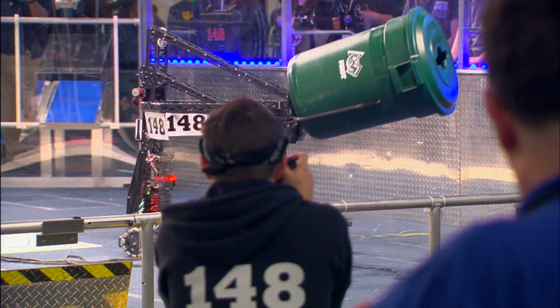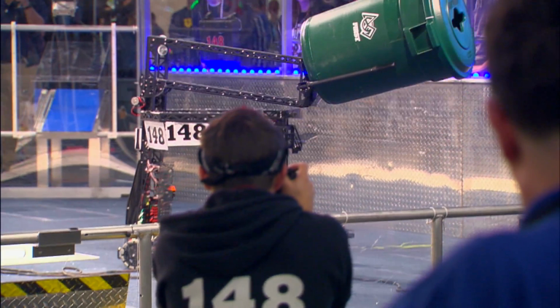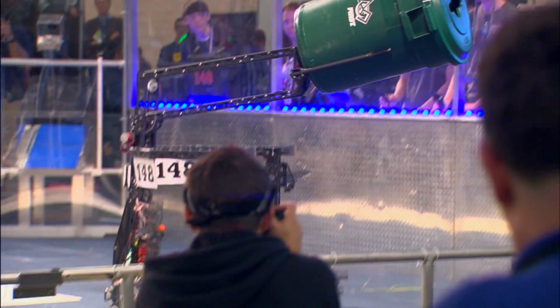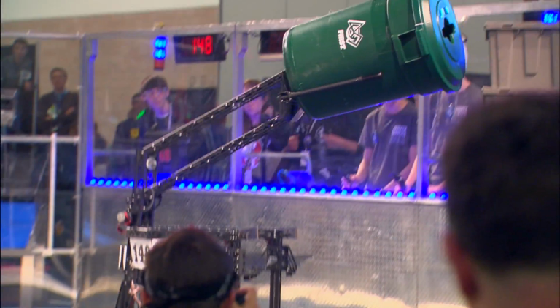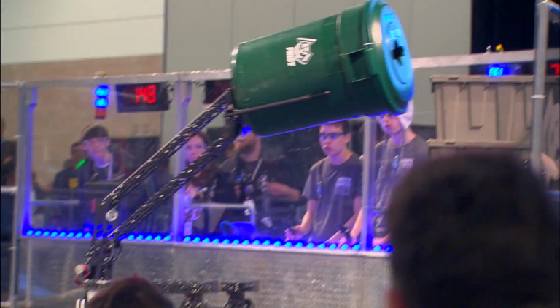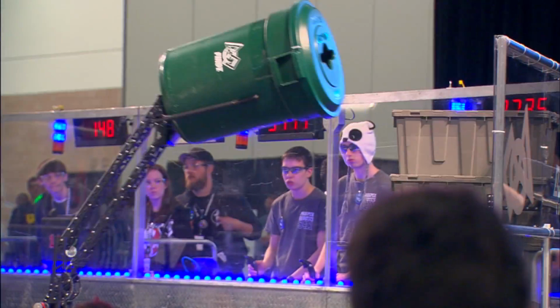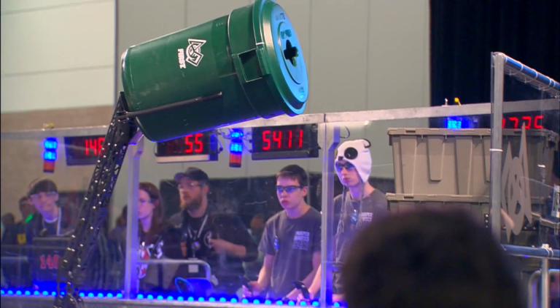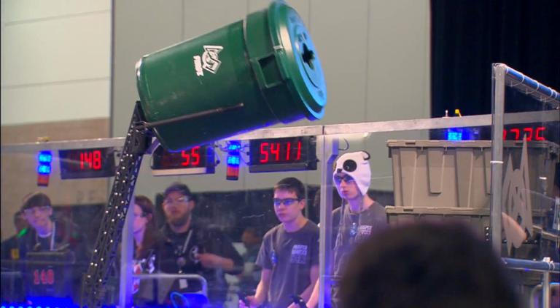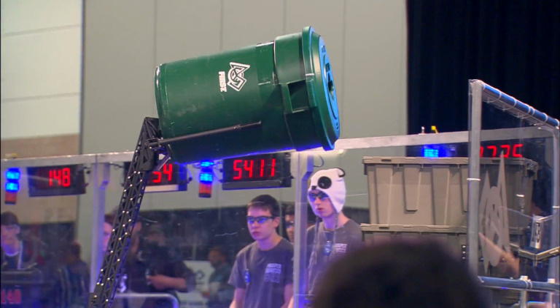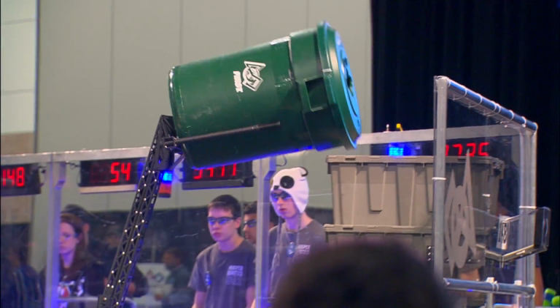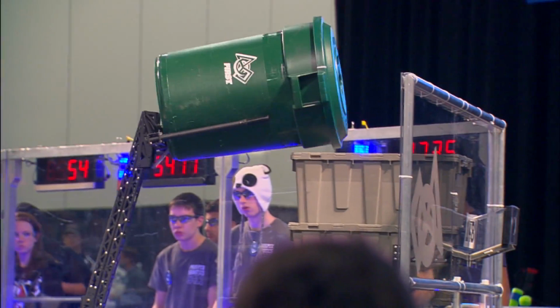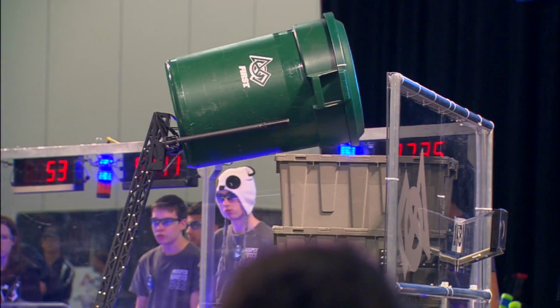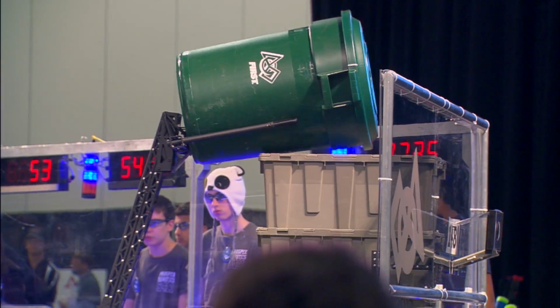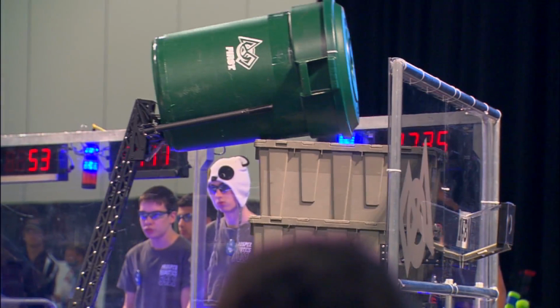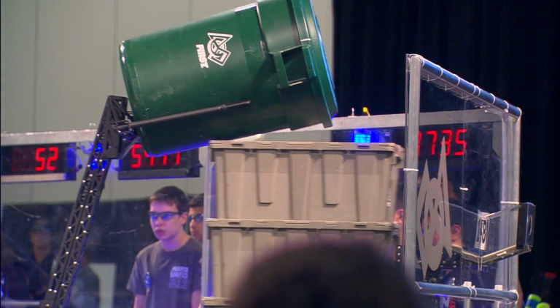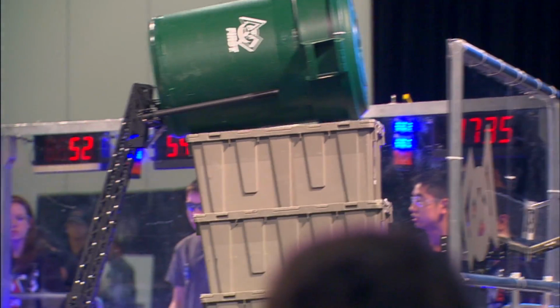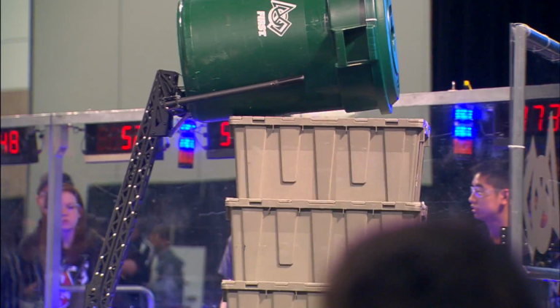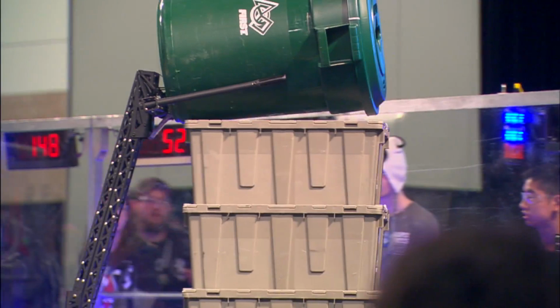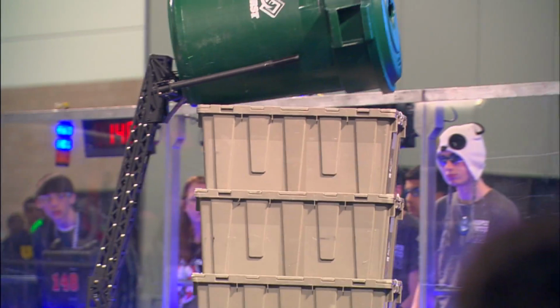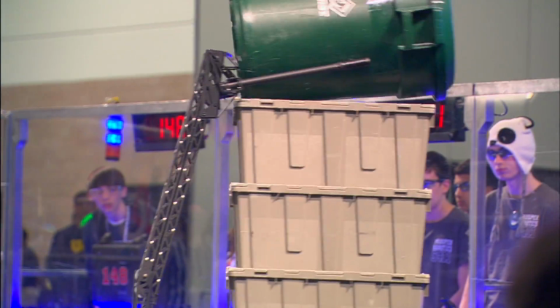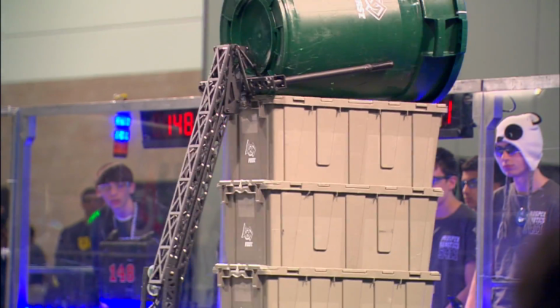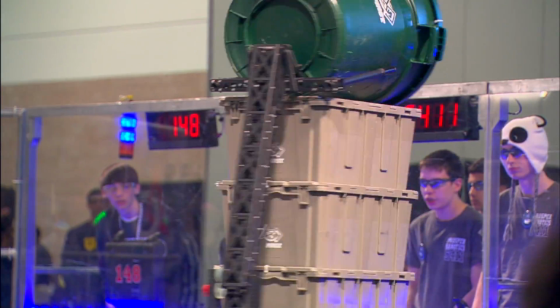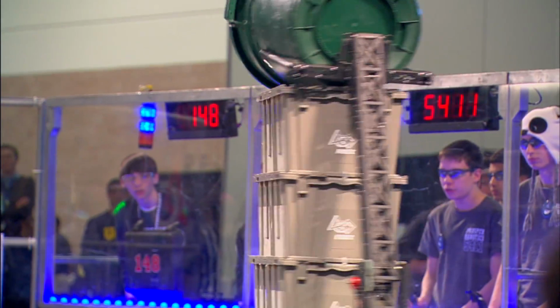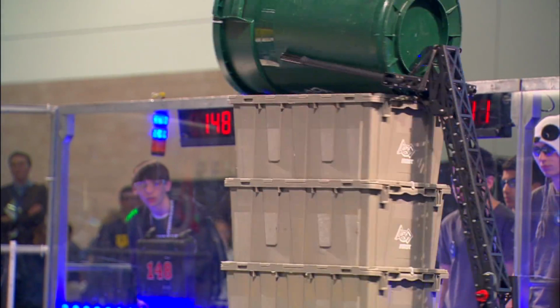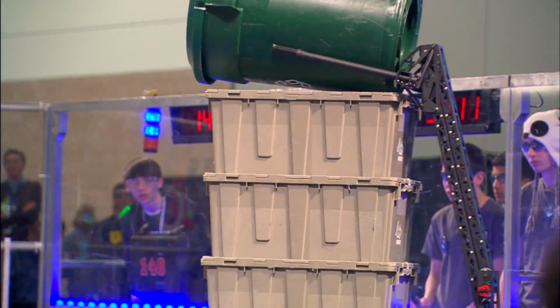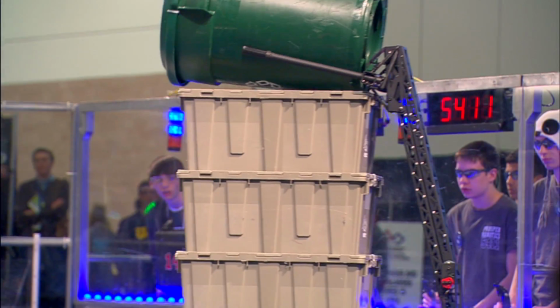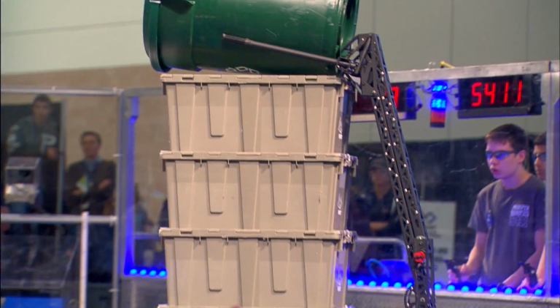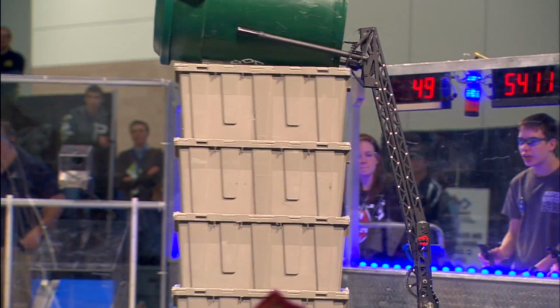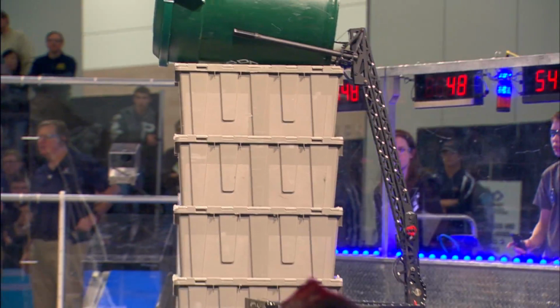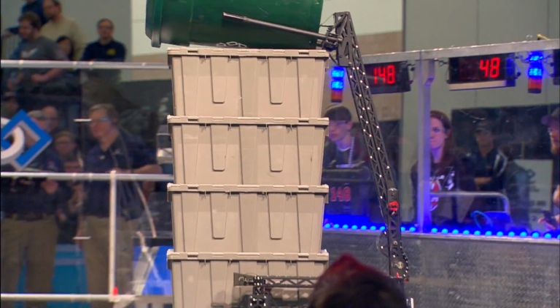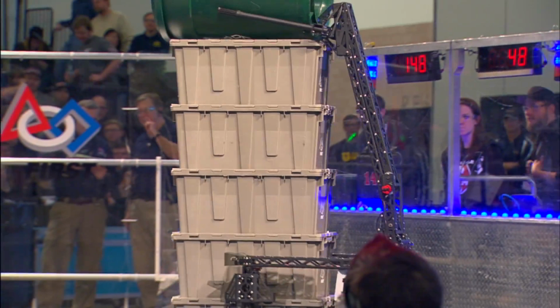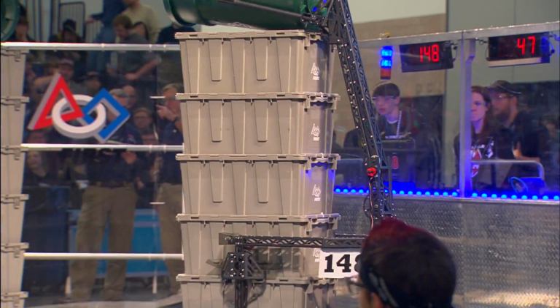To see how it can all come together, check out how this robot from Greenville performed in one of the final matches. That school has had a robotics team since 1992.